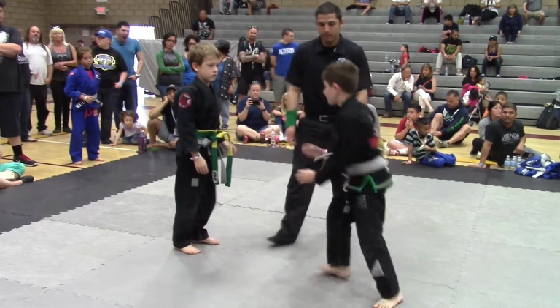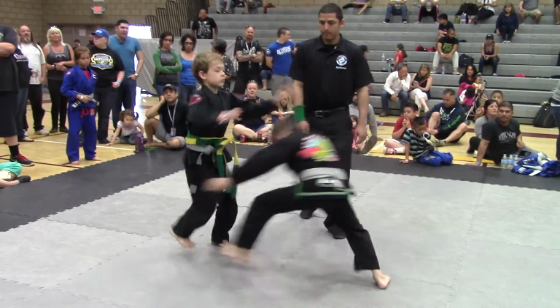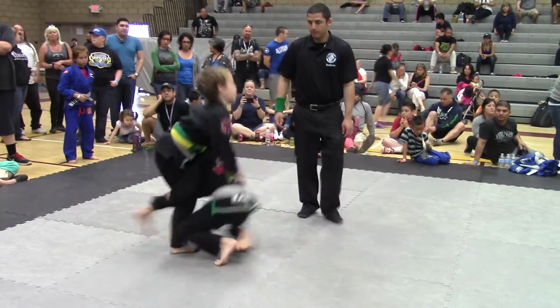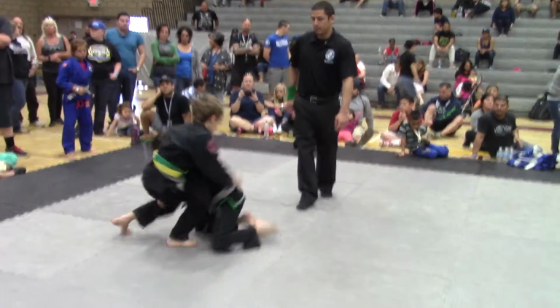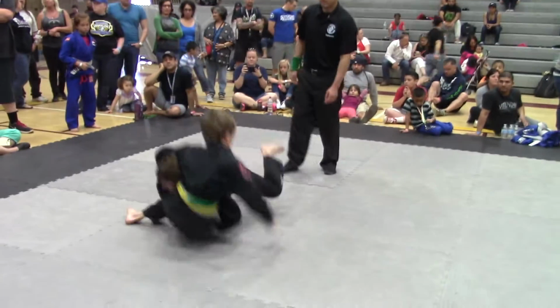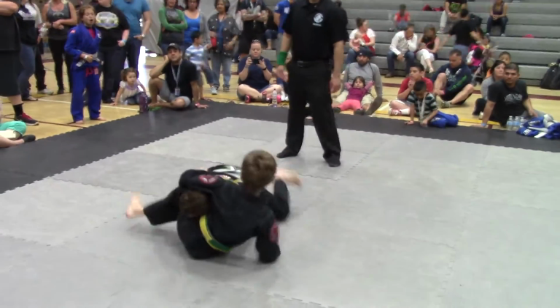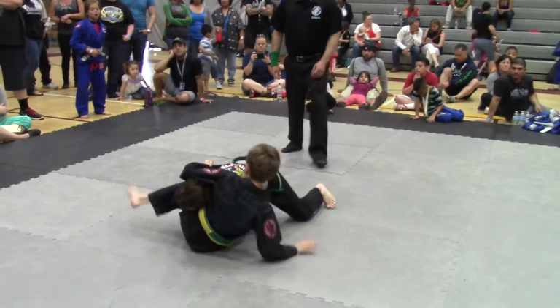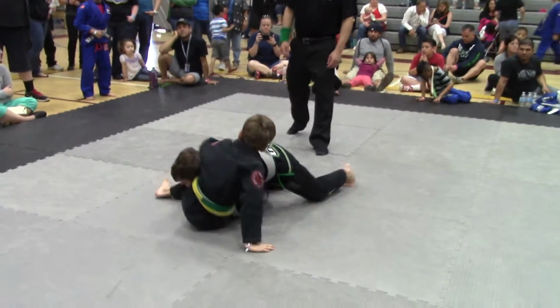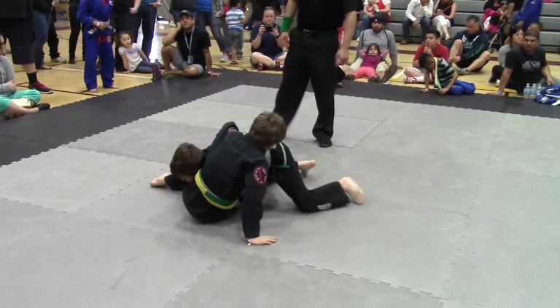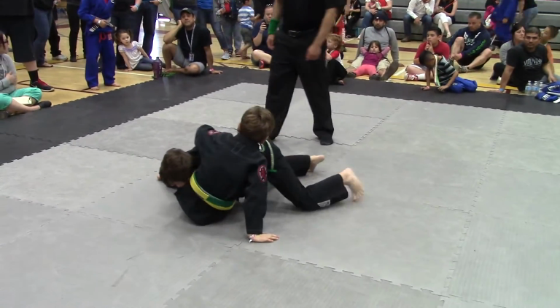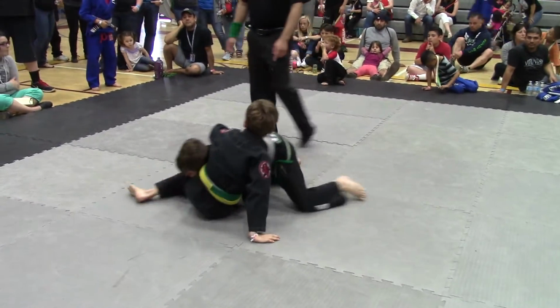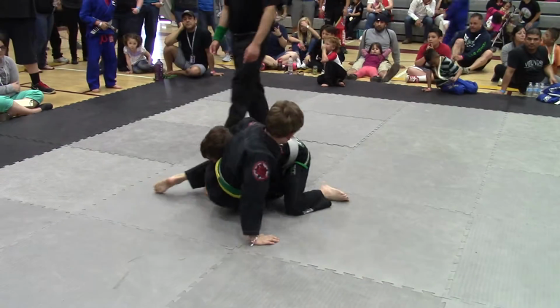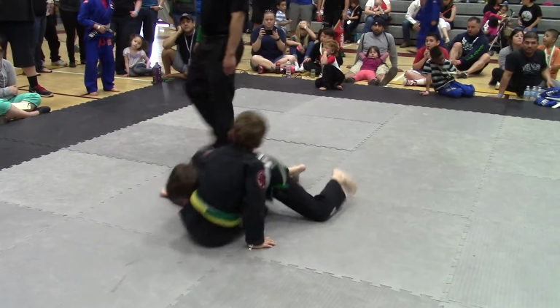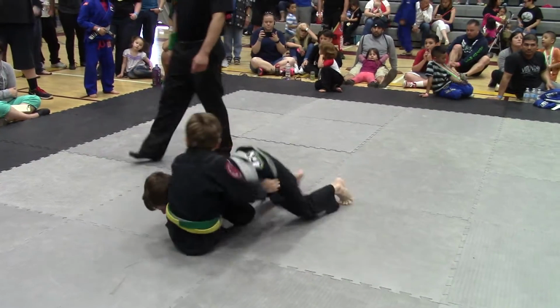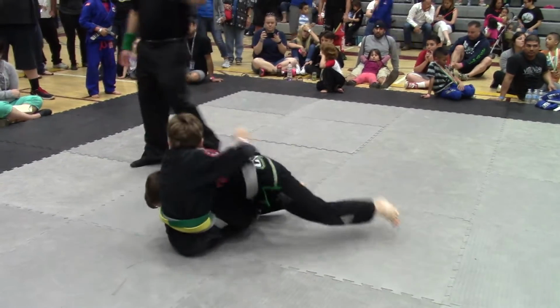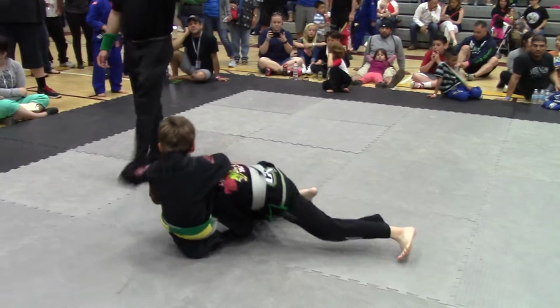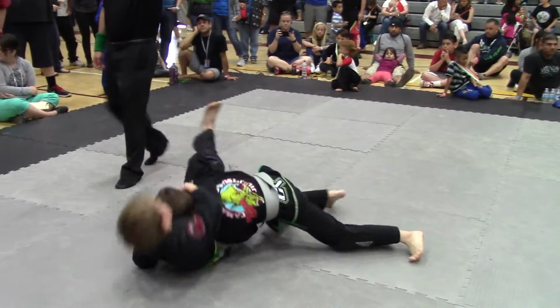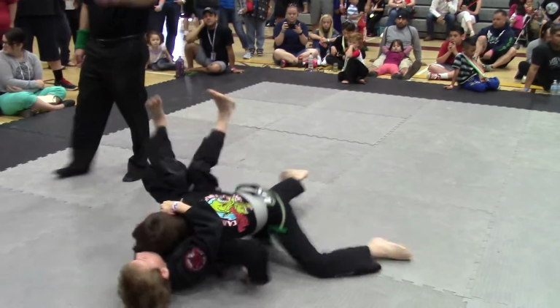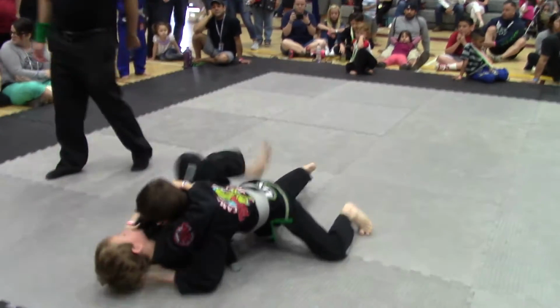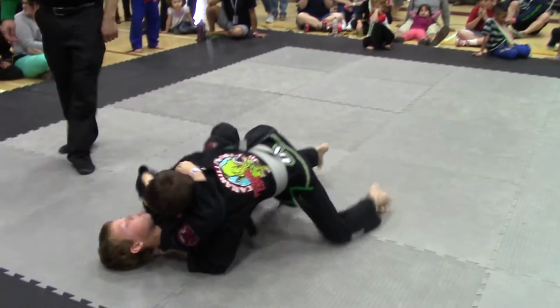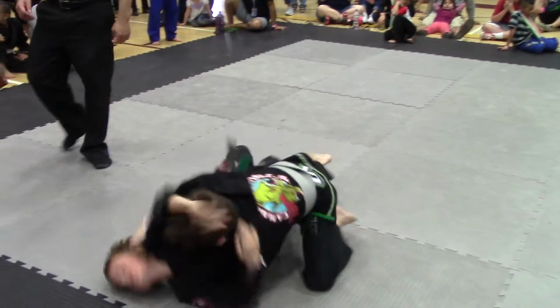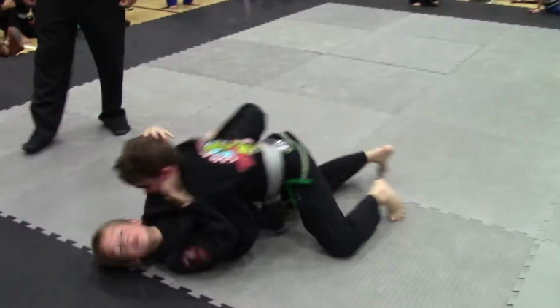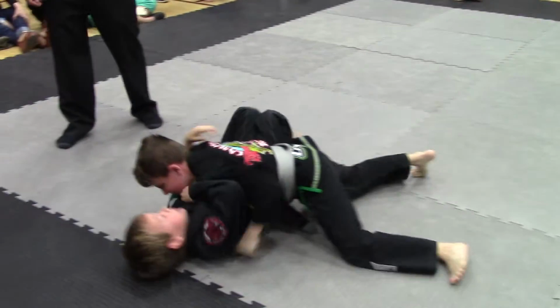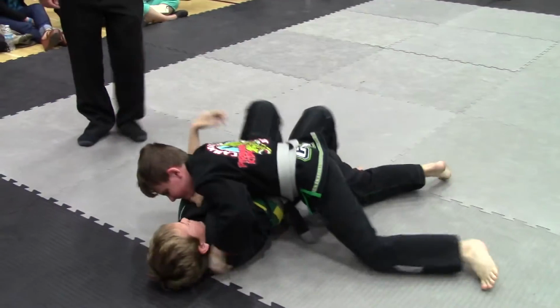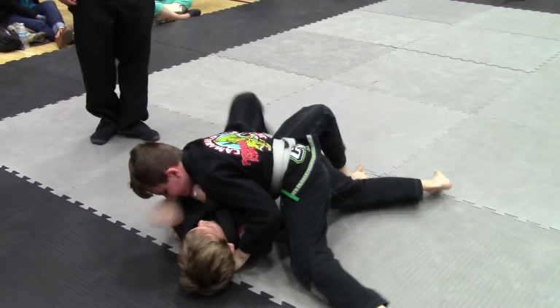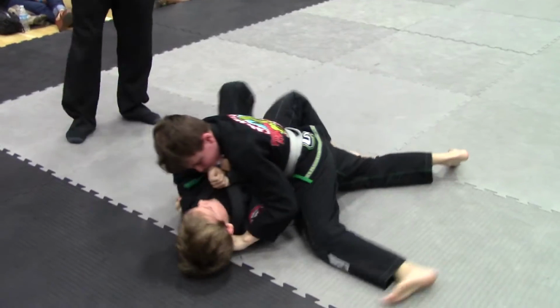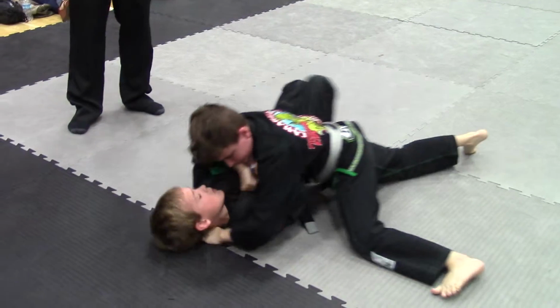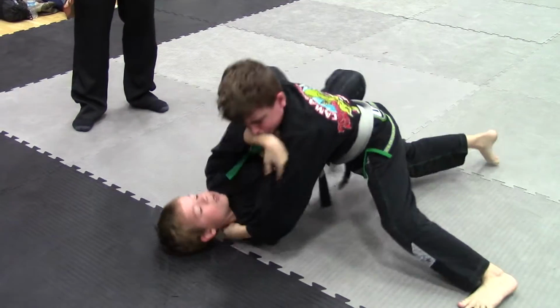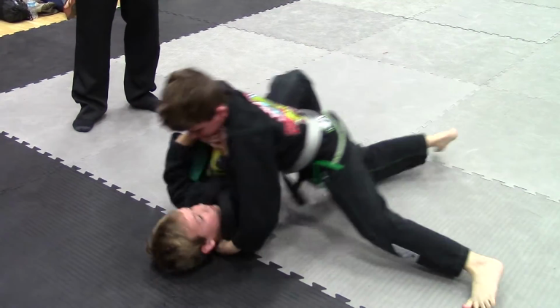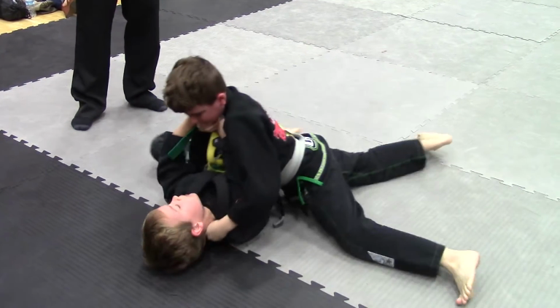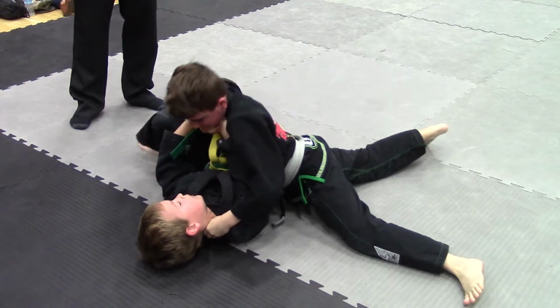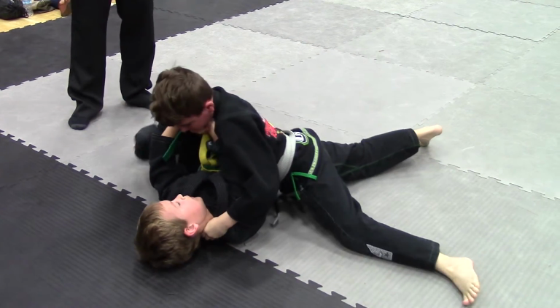Get low Brody, get low. Get your guard back Brody, strip. You gotta strip and get your guard back buddy. There you go.